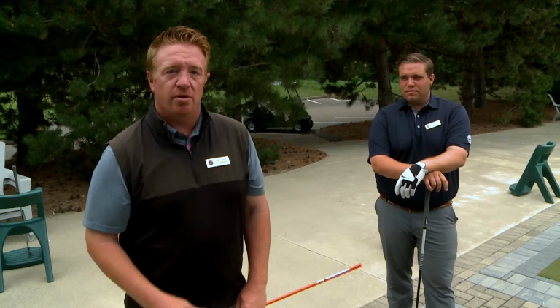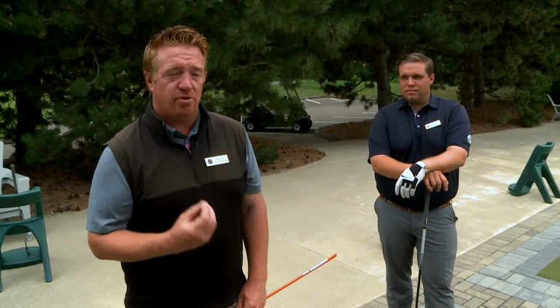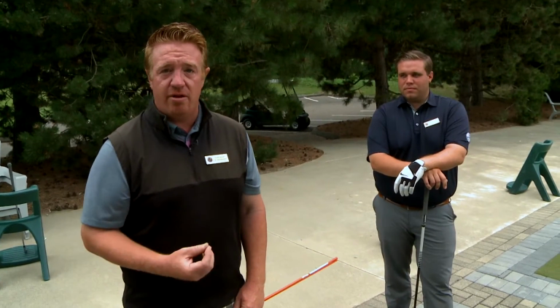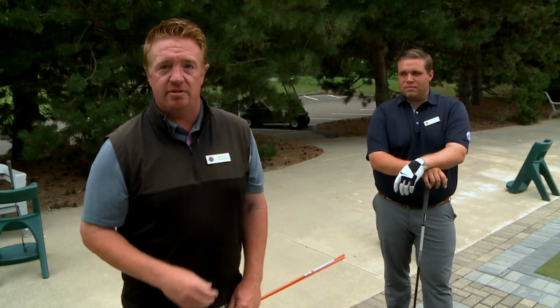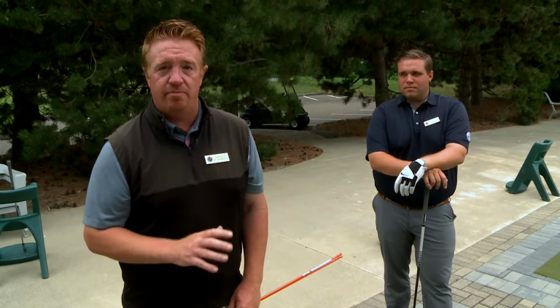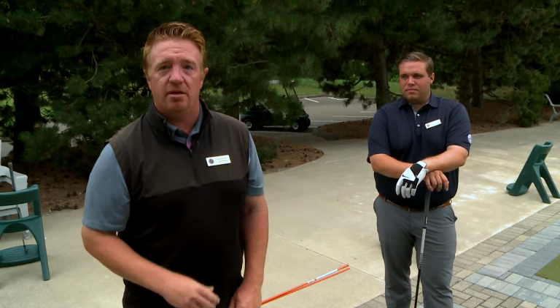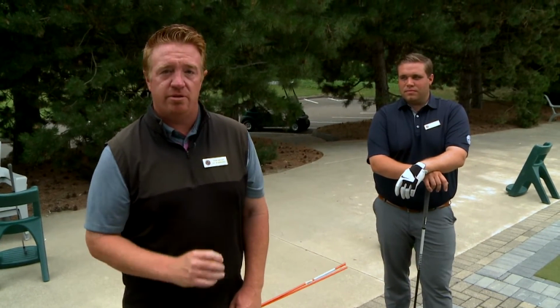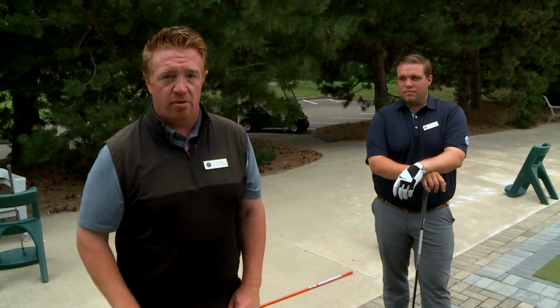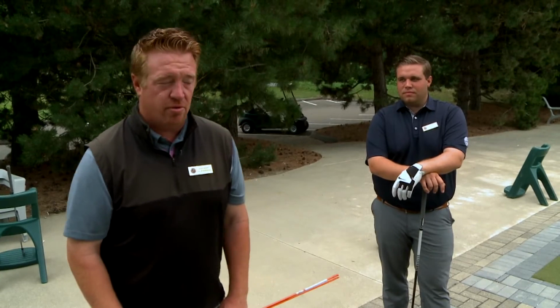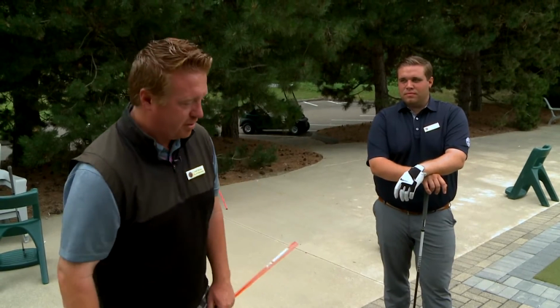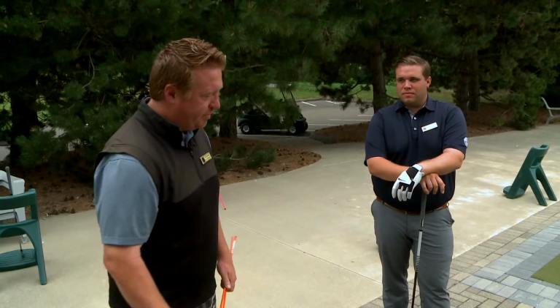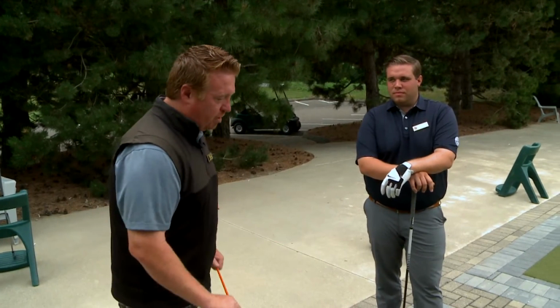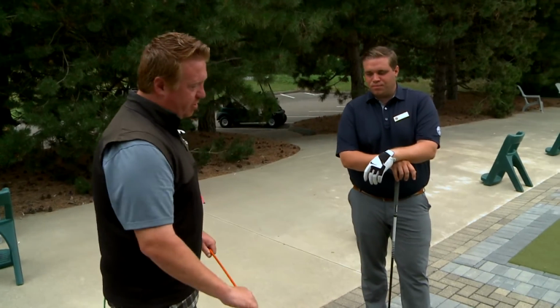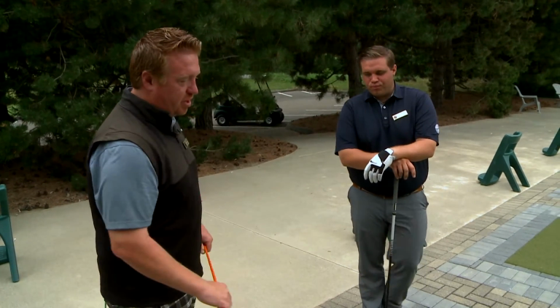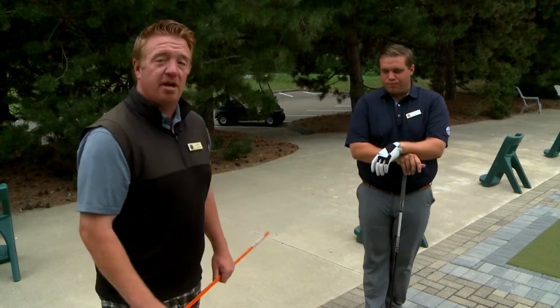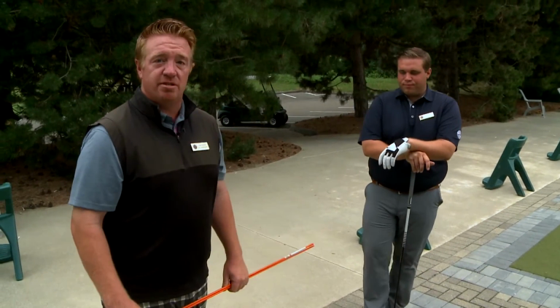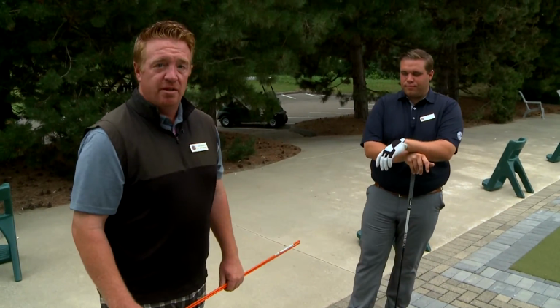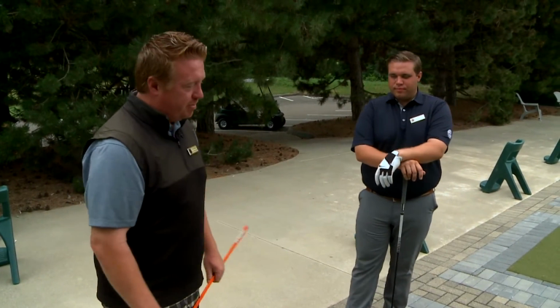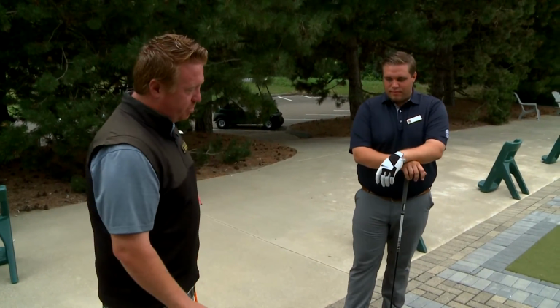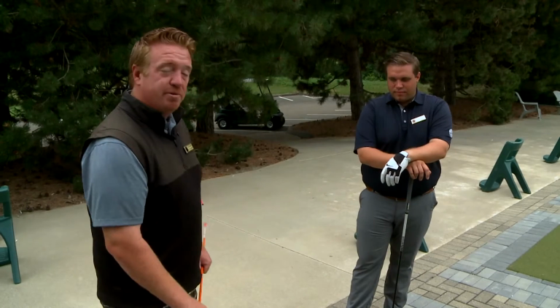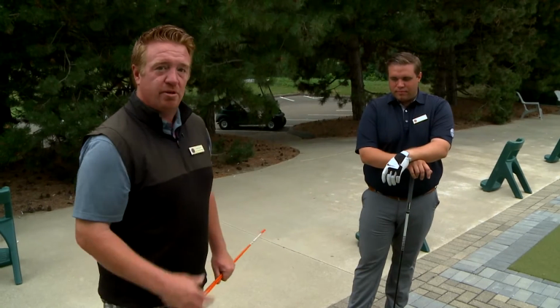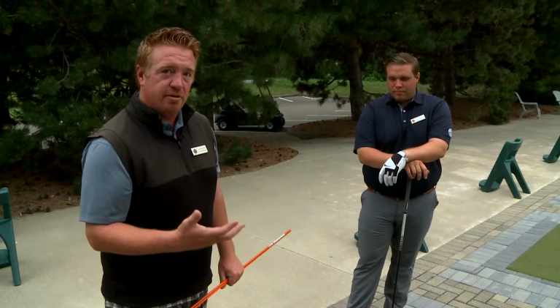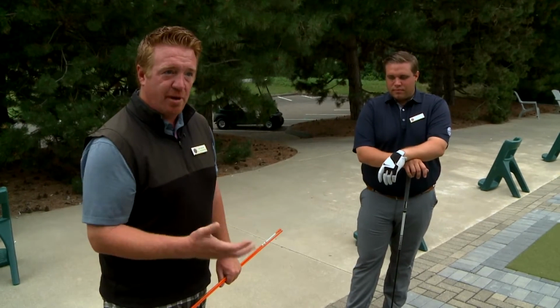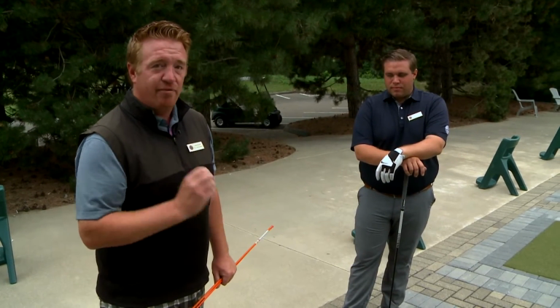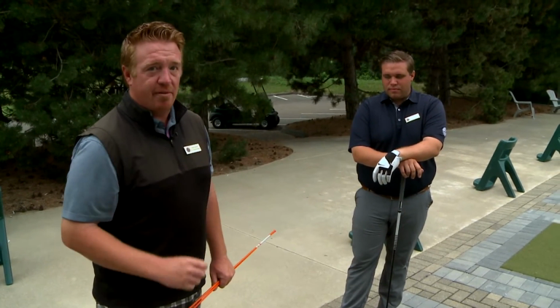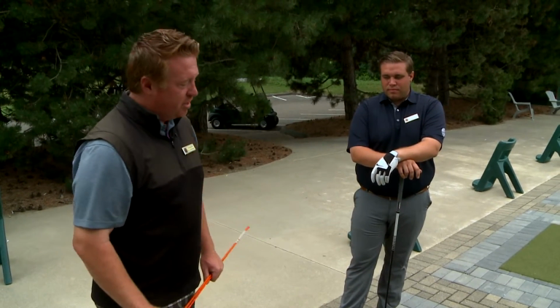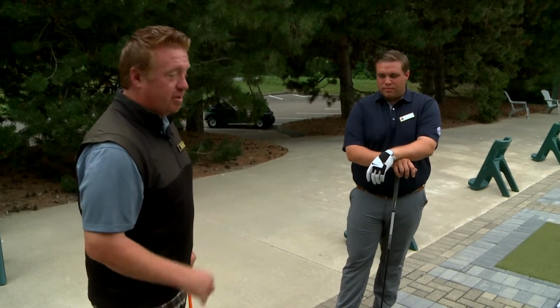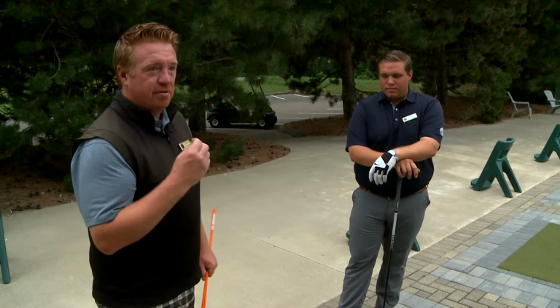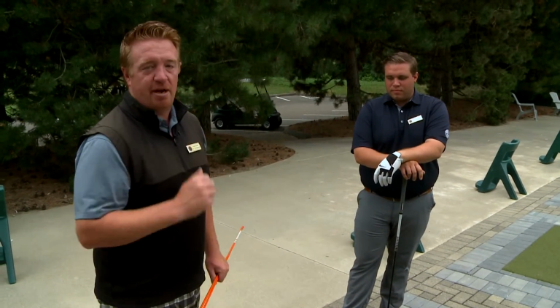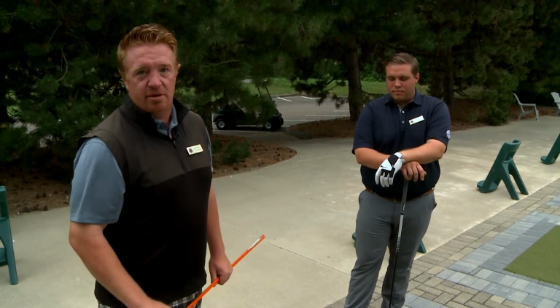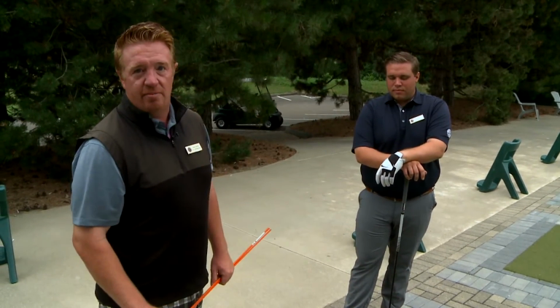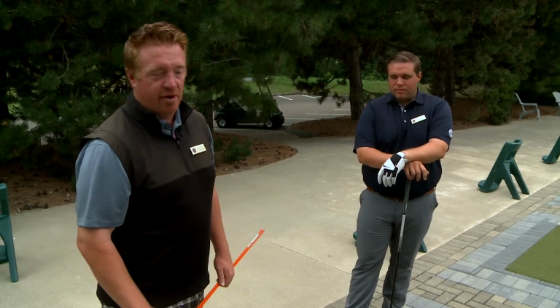So driver accuracy is a very big key to lowering scores here at the club. What I'm going to show you is a good setup station that you'll be able to put the ball position in the correct spot every time so that you'll have the best opportunity to be down the middle of the fairway.